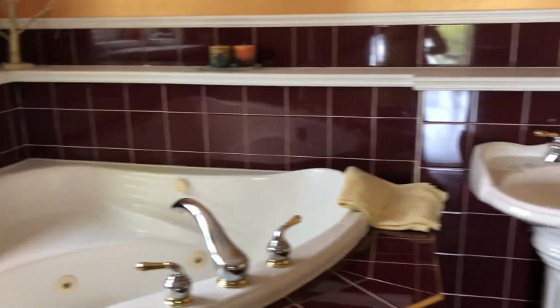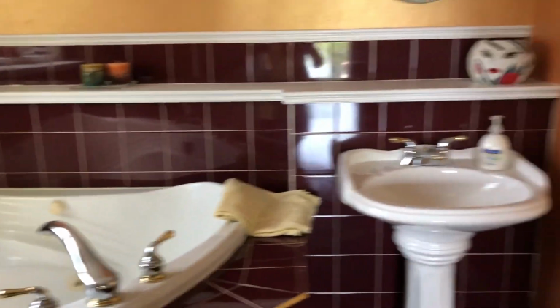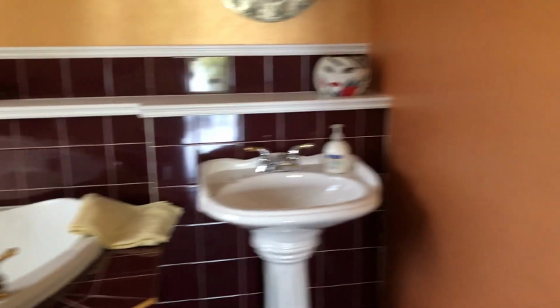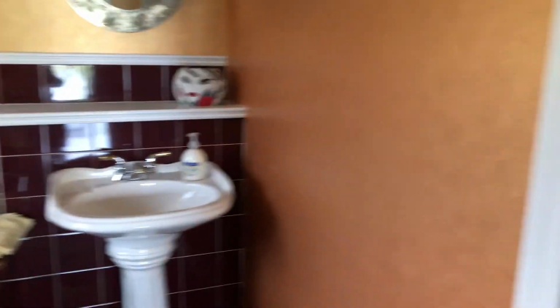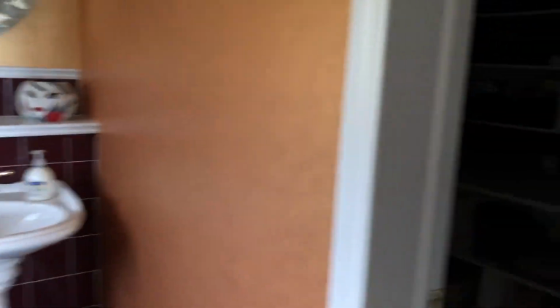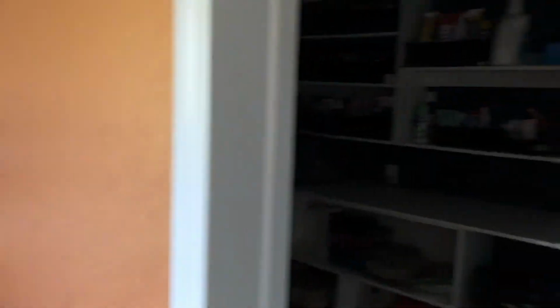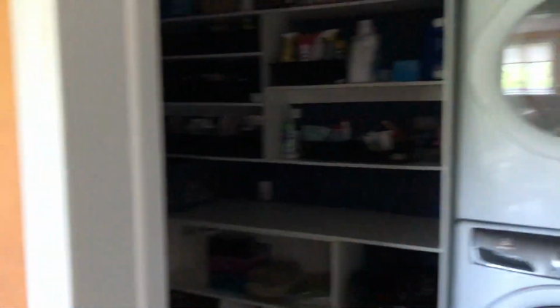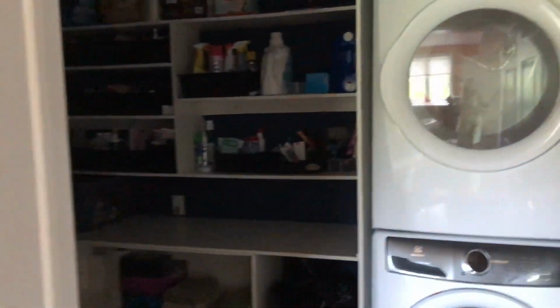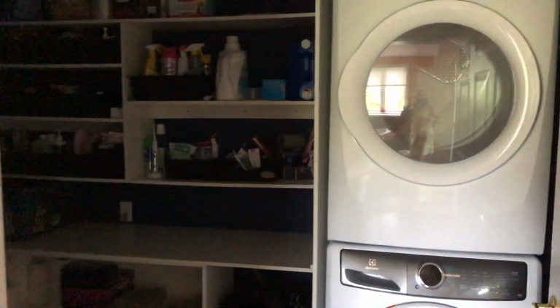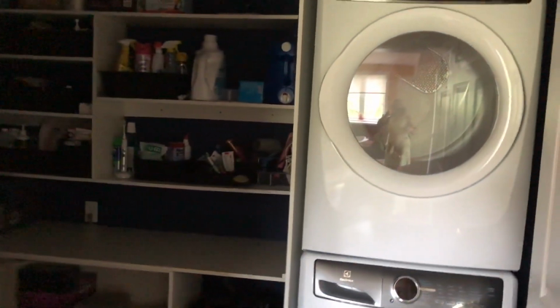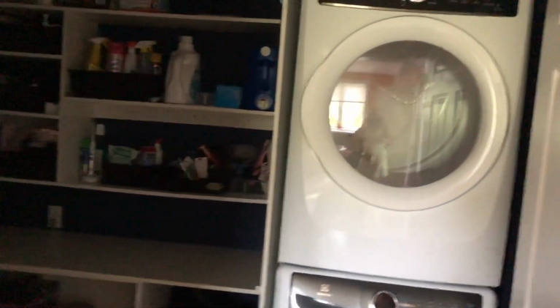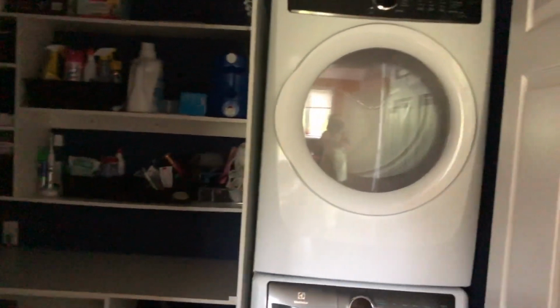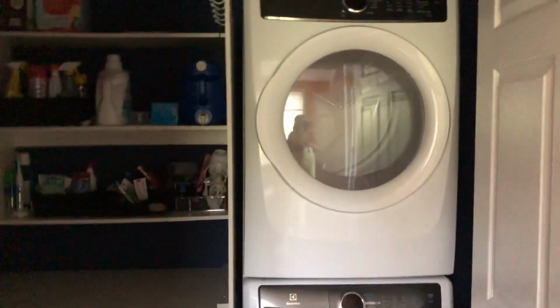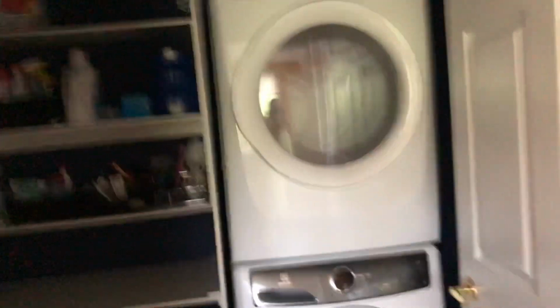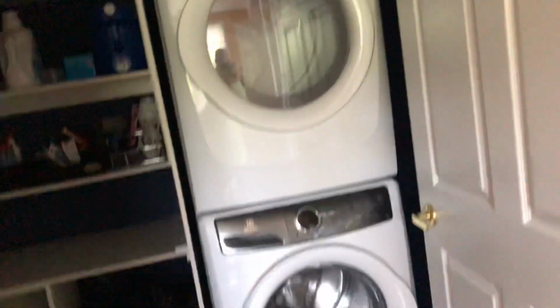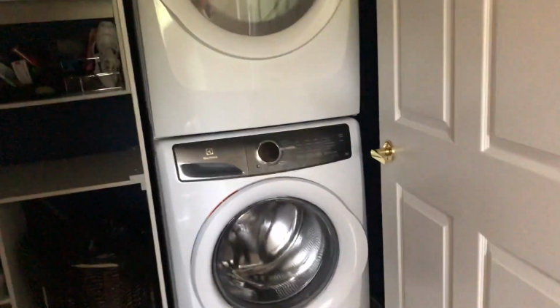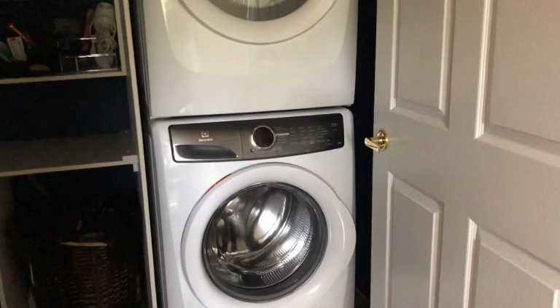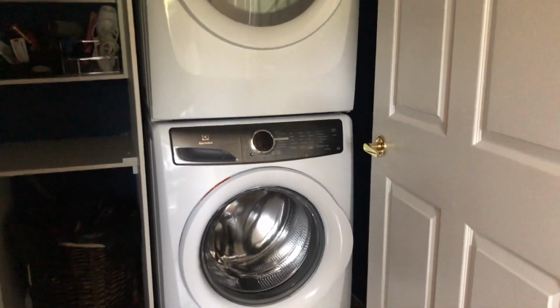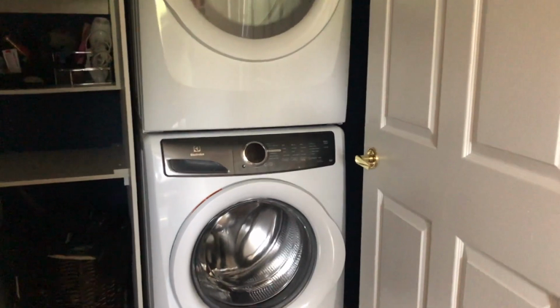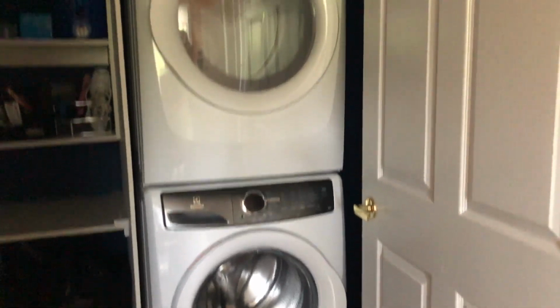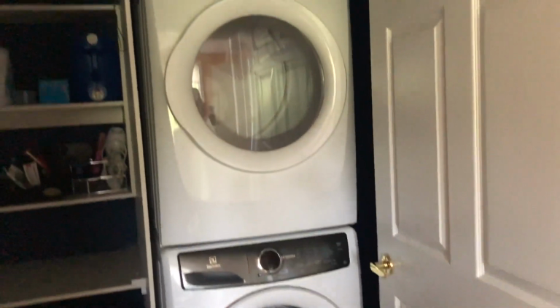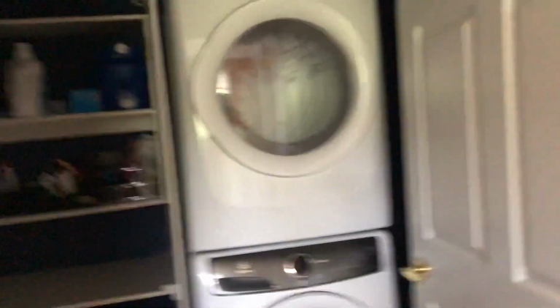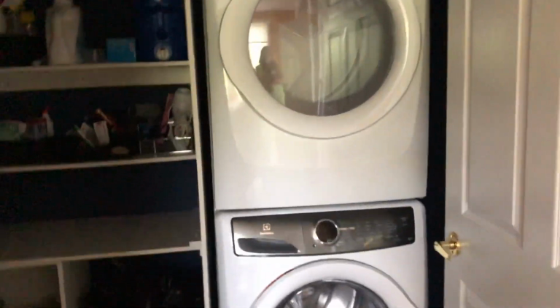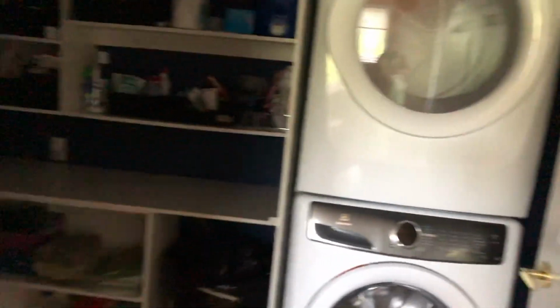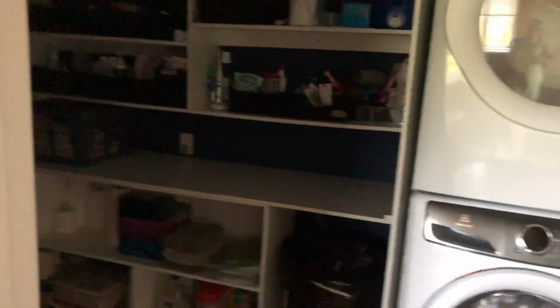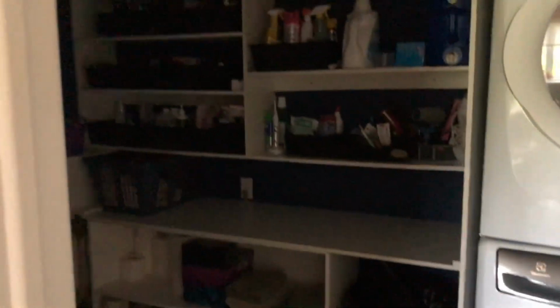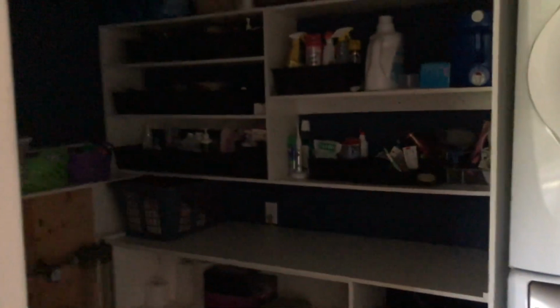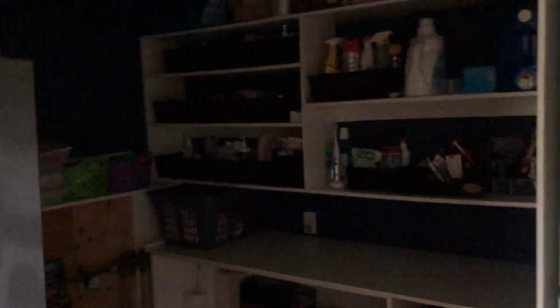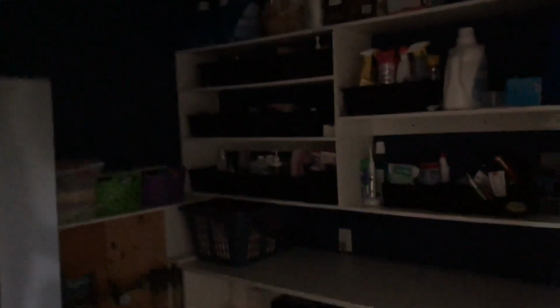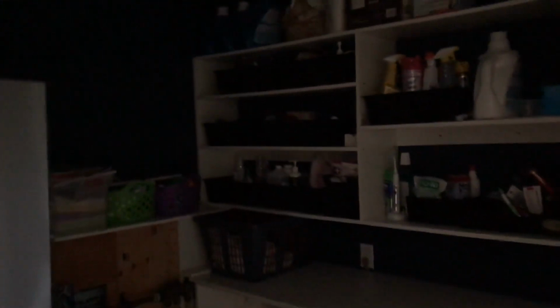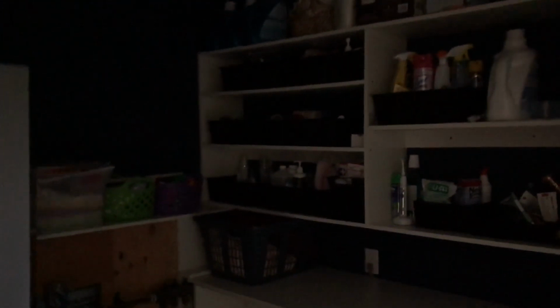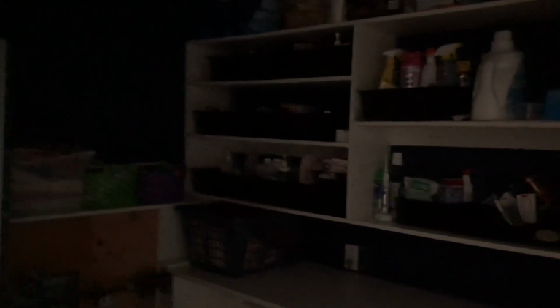Your shower is upstairs, which I'll show you later. You also have main-level stackable laundry — washer and dryer — with lots of storage in here.